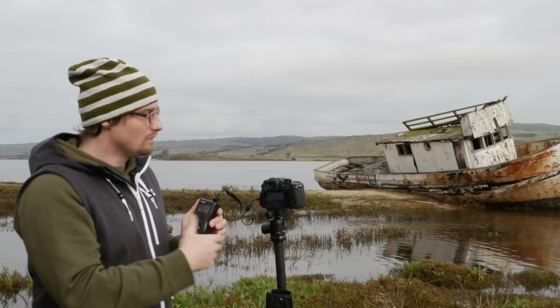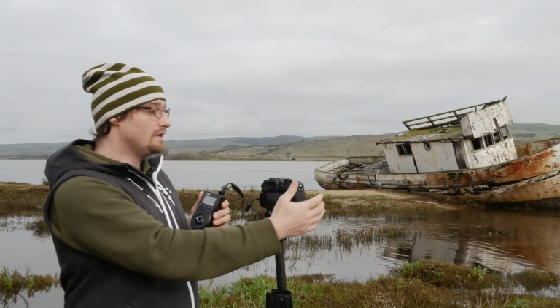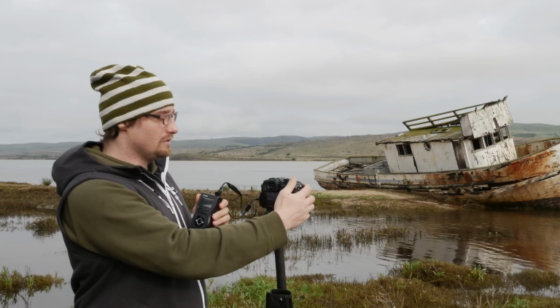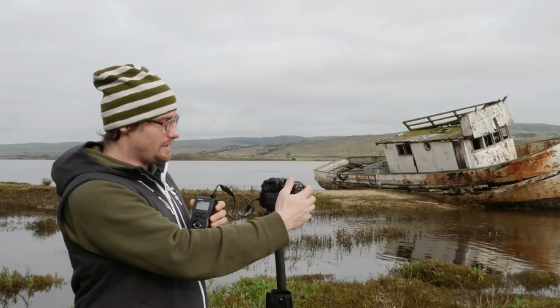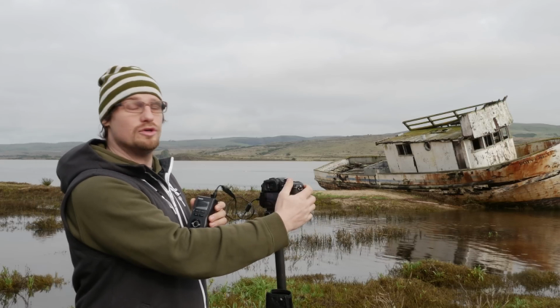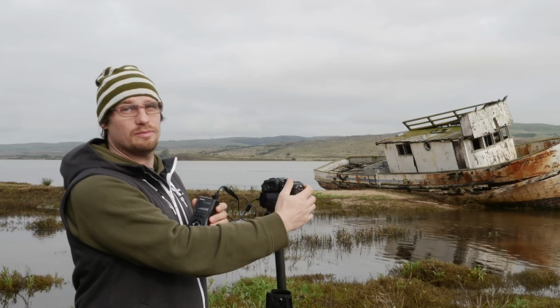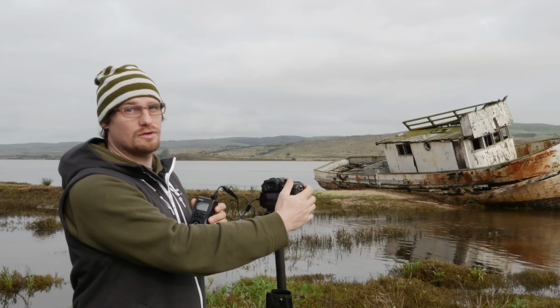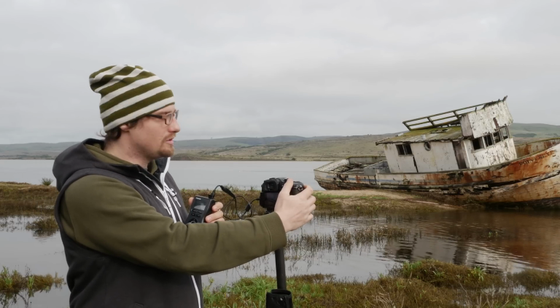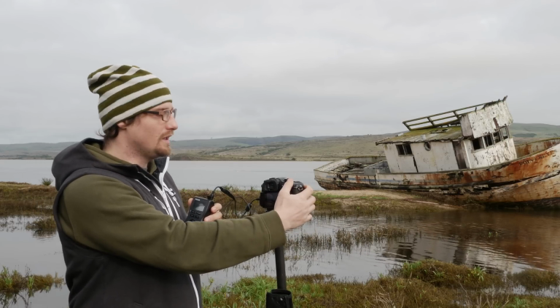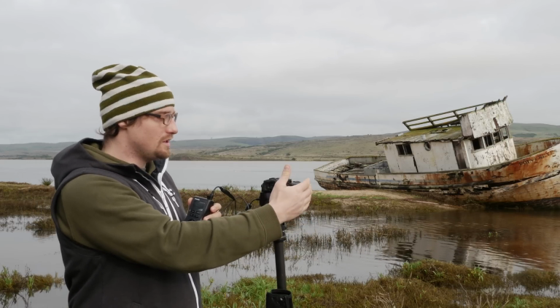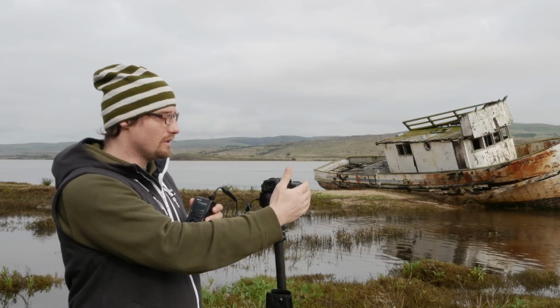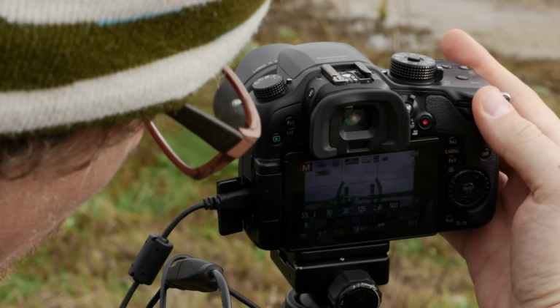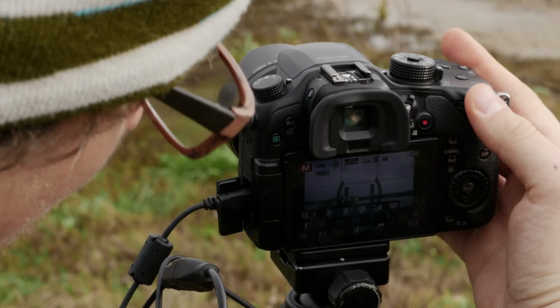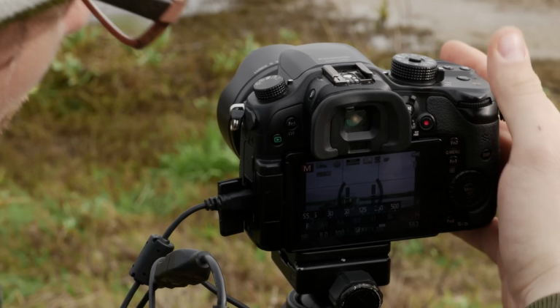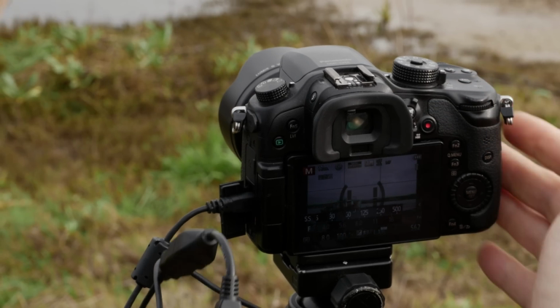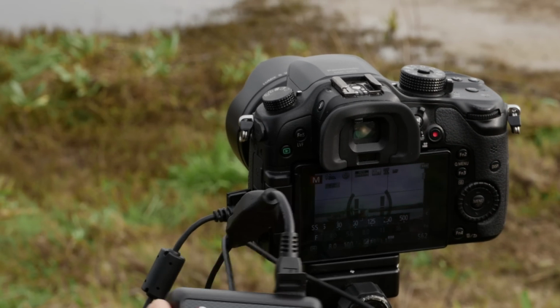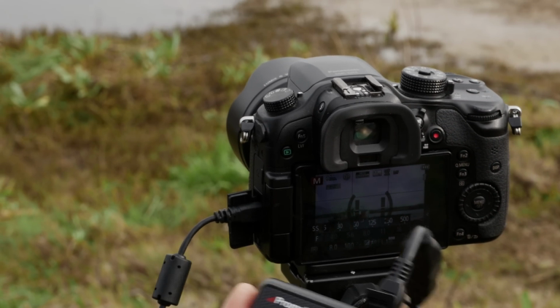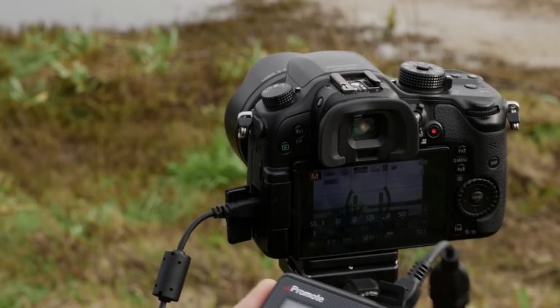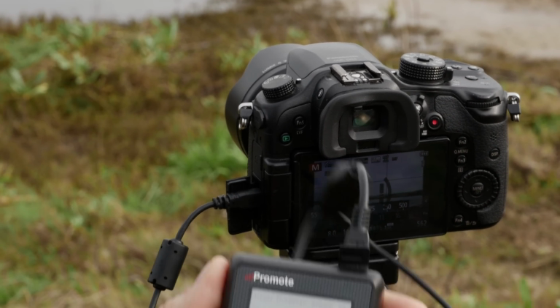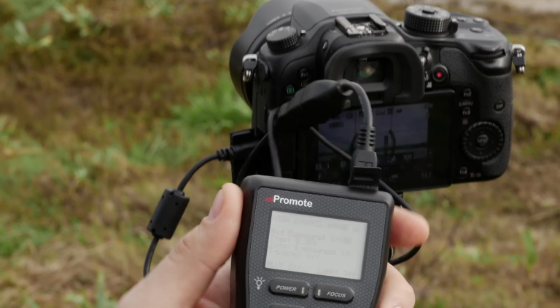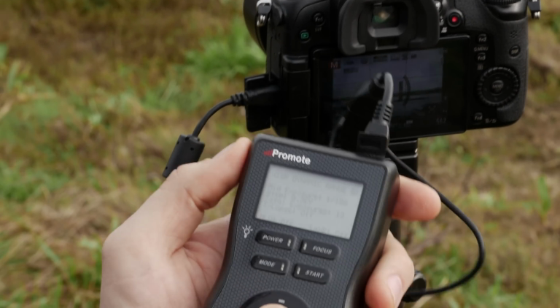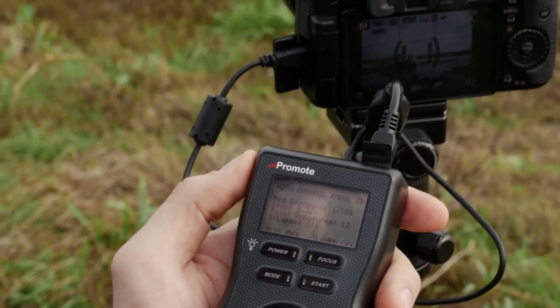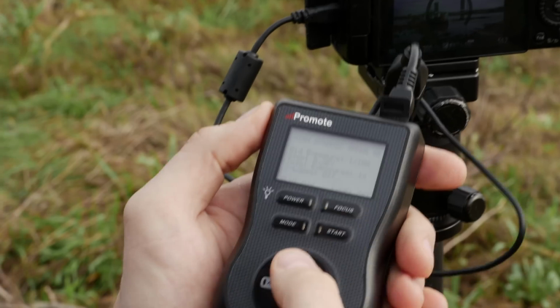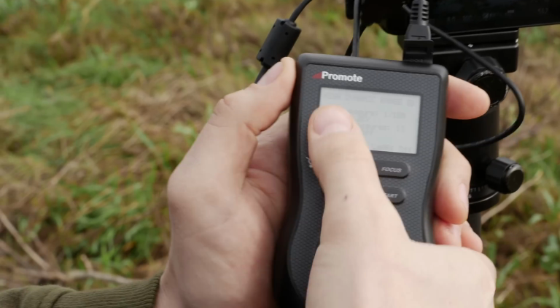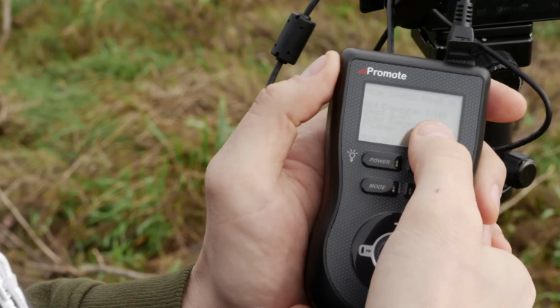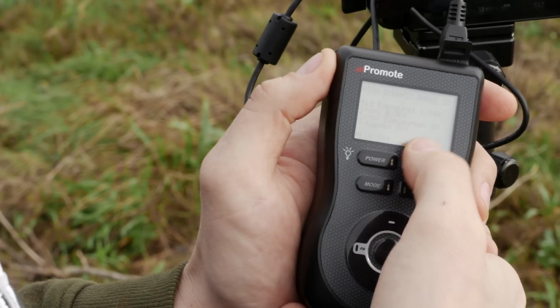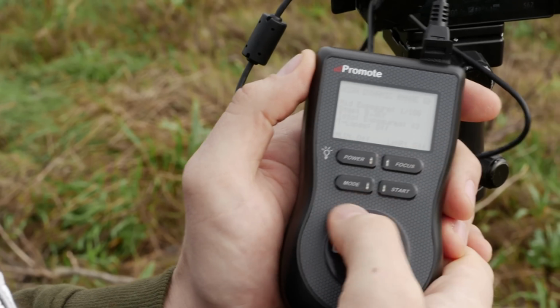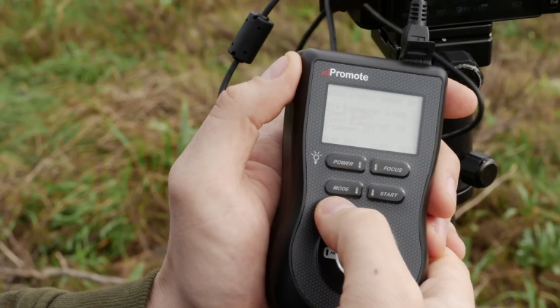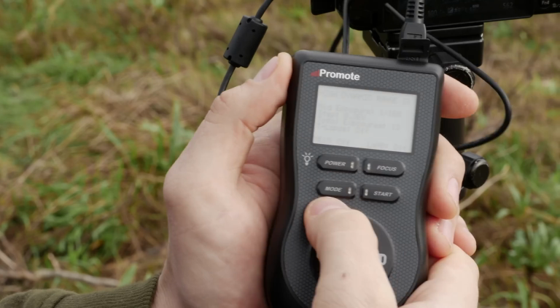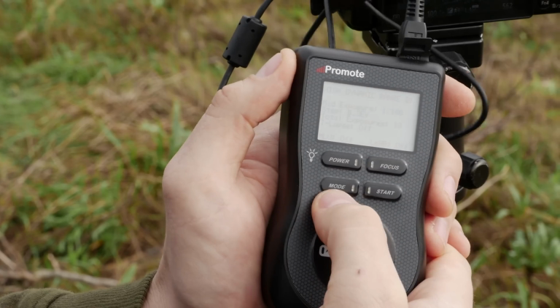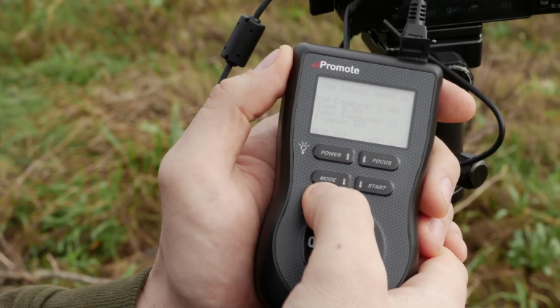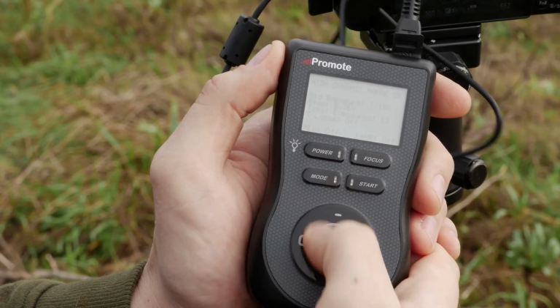The first thing you have to do is set your neutral exposure as you normally would on the GH4 — about 1/100th. Then go over to the Promote and go into the high dynamic range mode through the mode button.